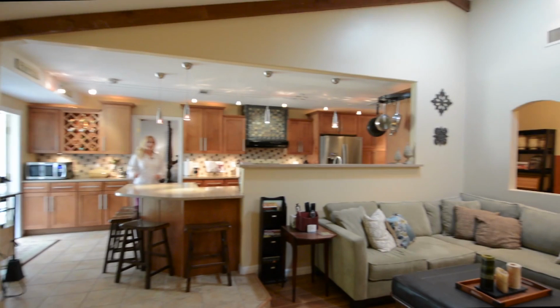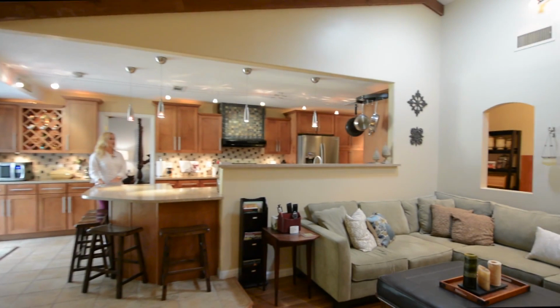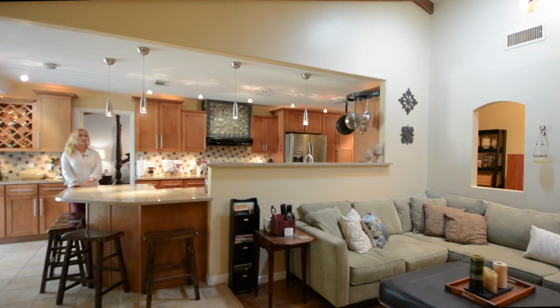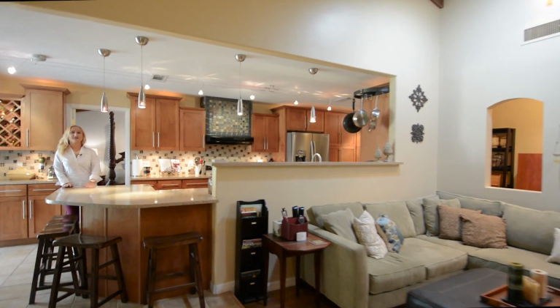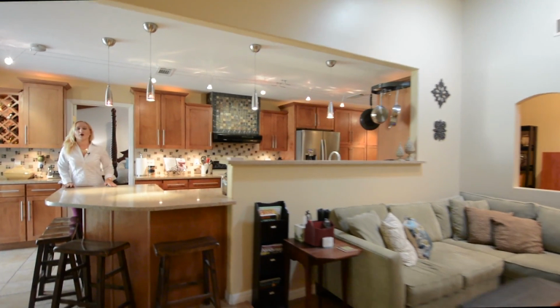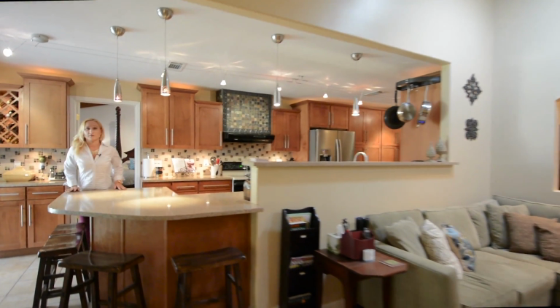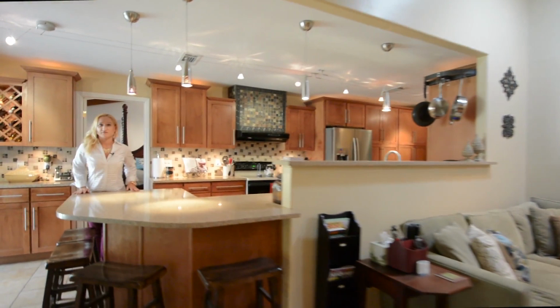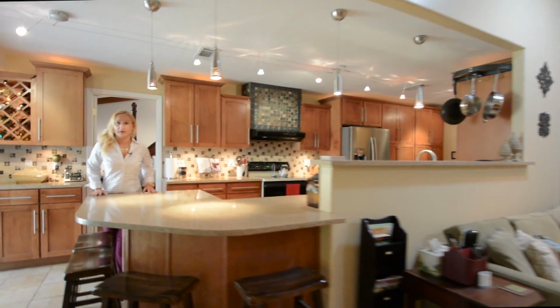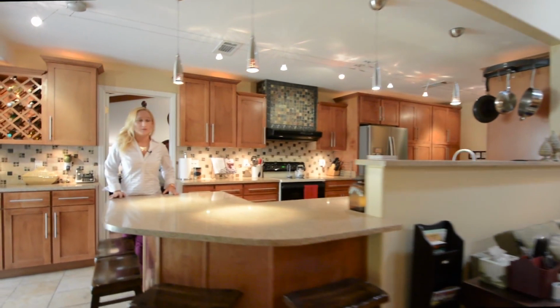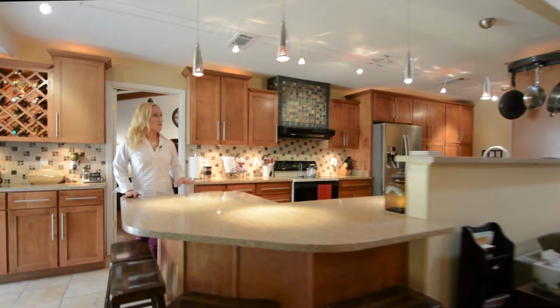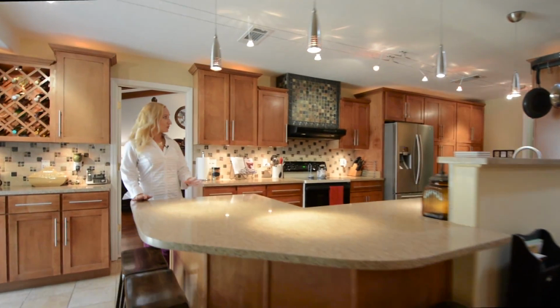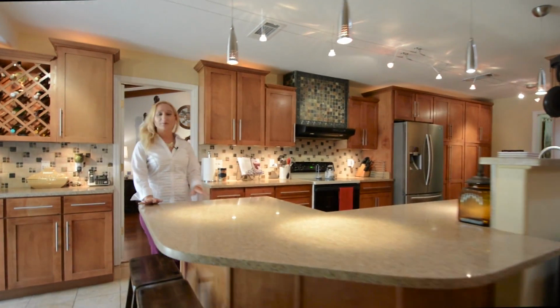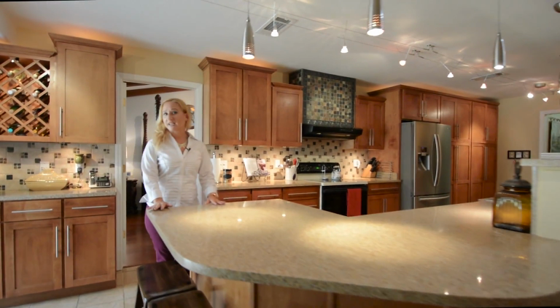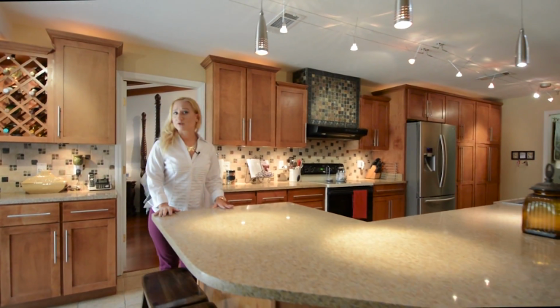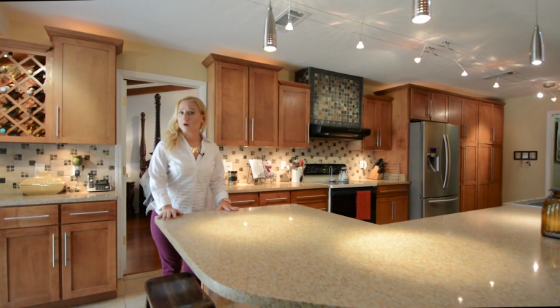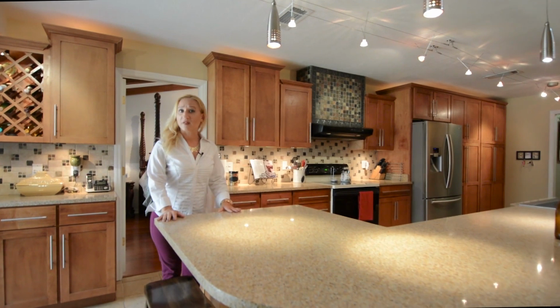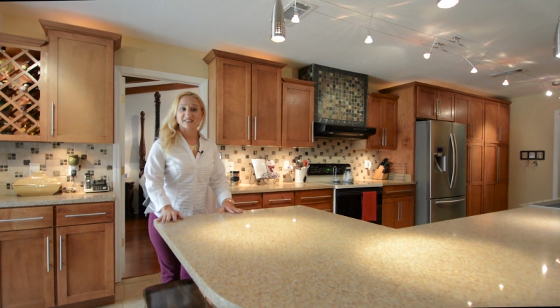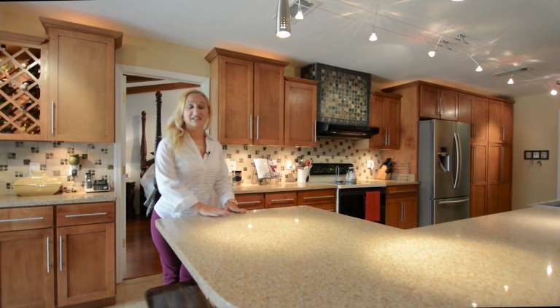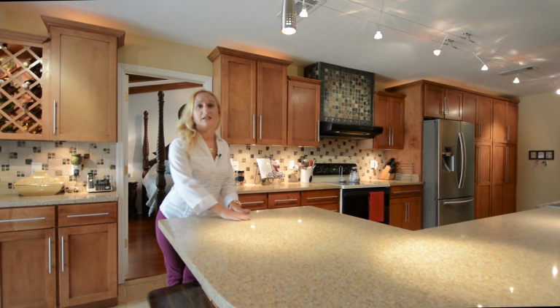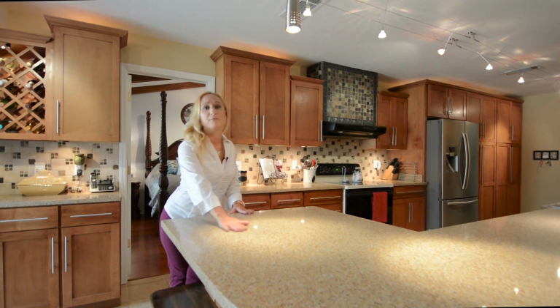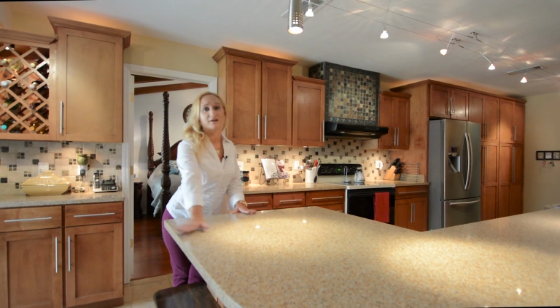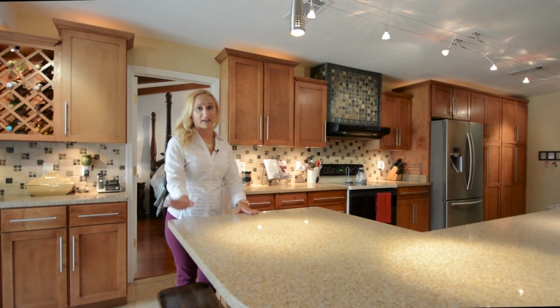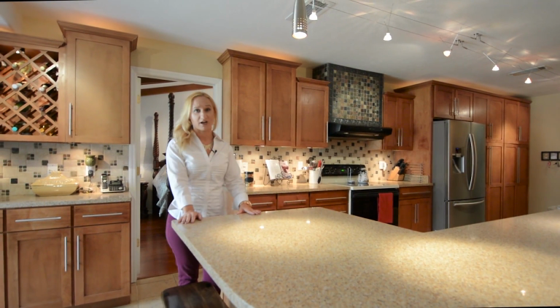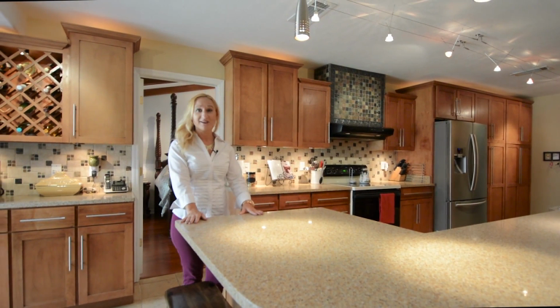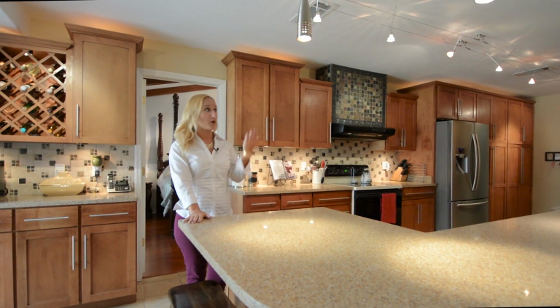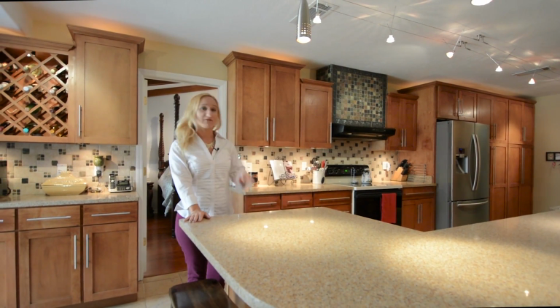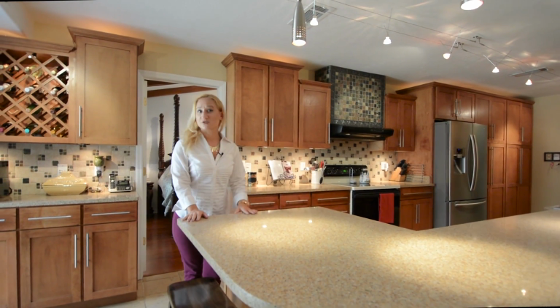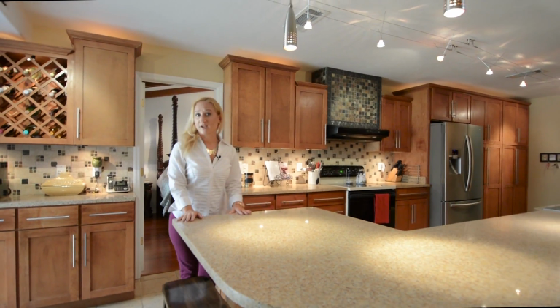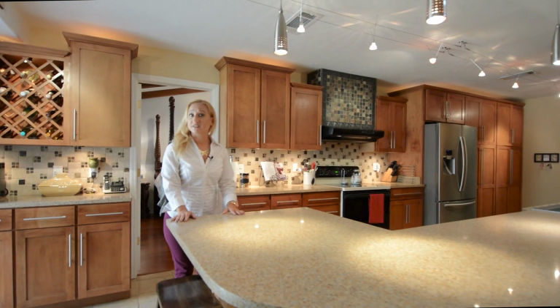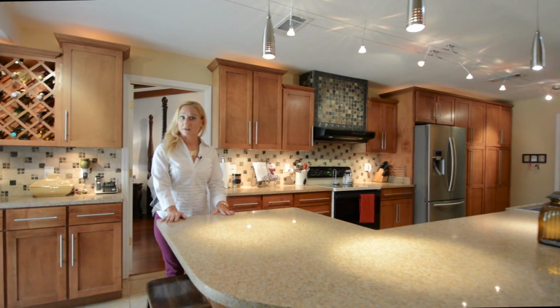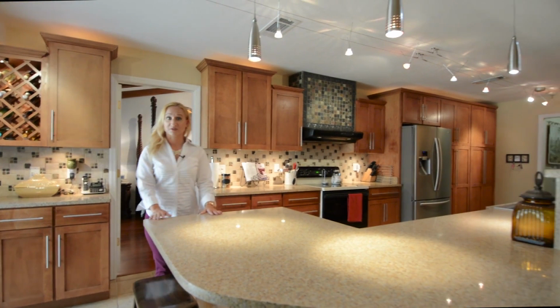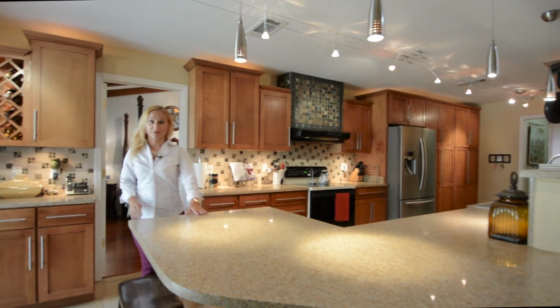But the kitchen truly is the heart of this family home. Beautiful updated cabinetry, modern appliances, and sleek miles of countertop. Modern light fixtures overhead really detail this place wonderfully.